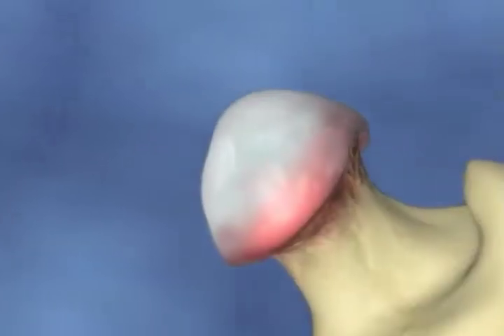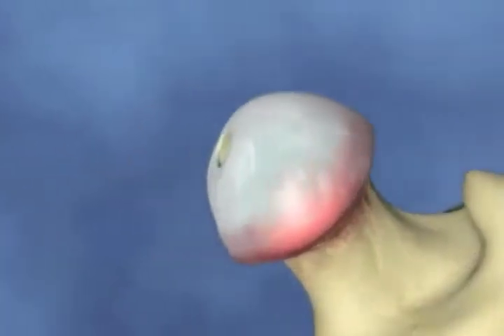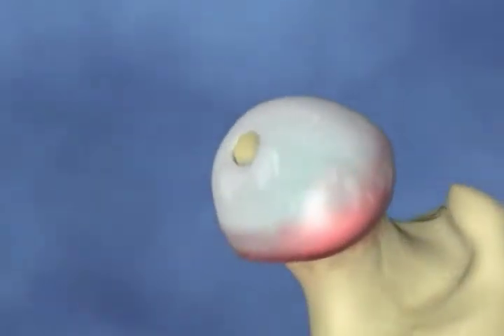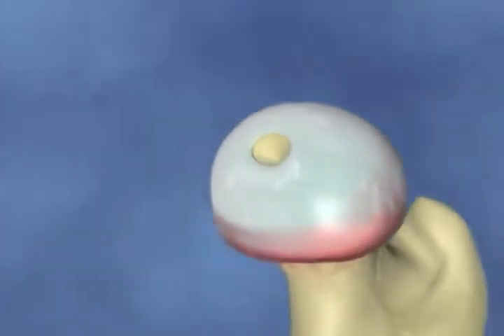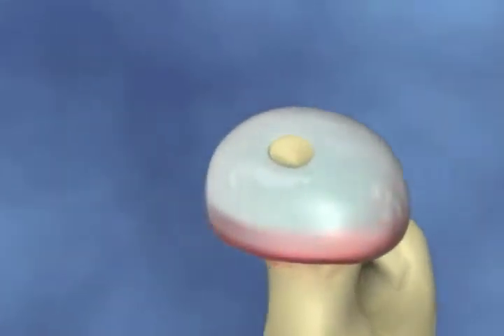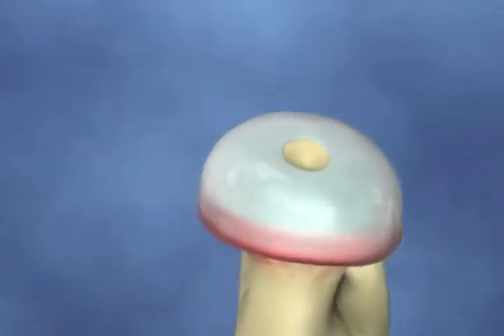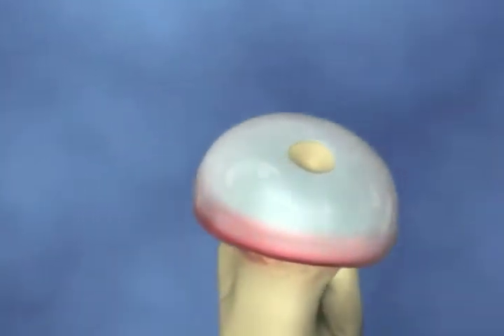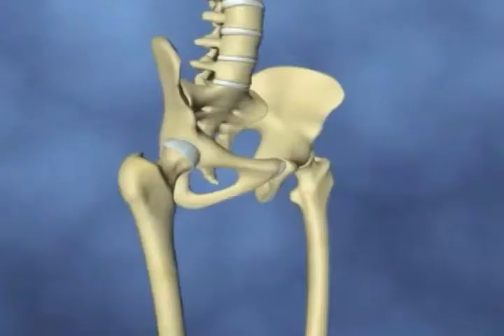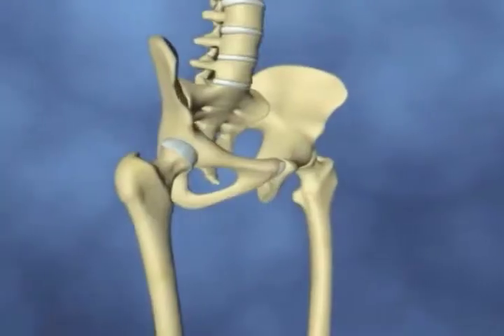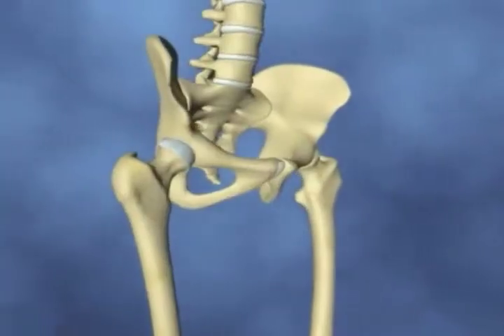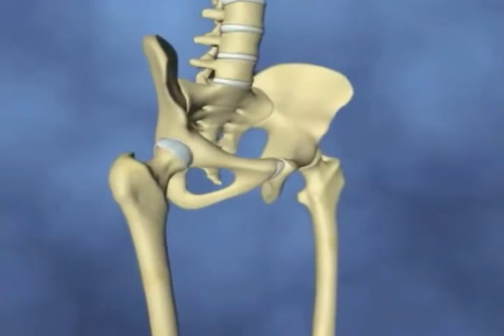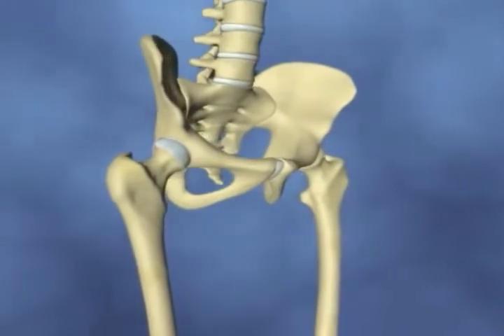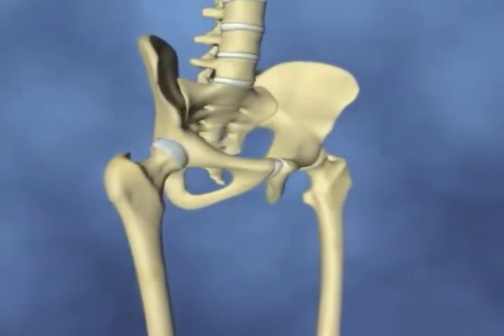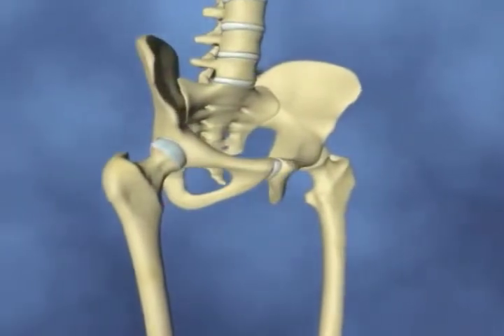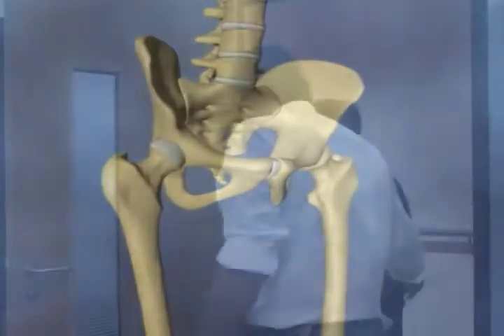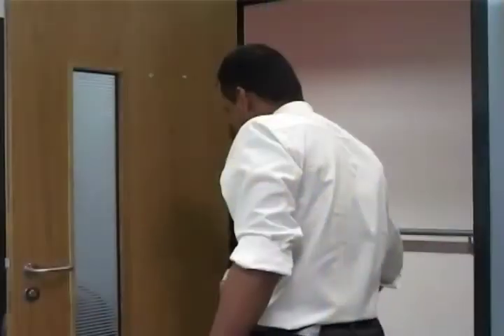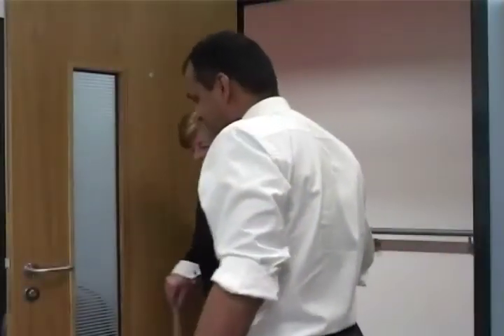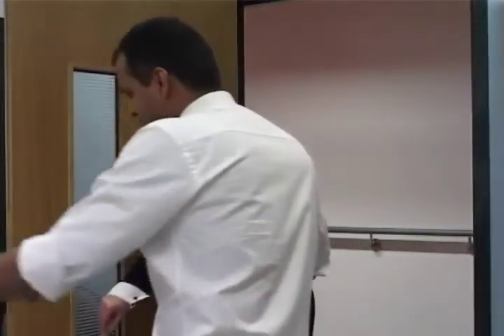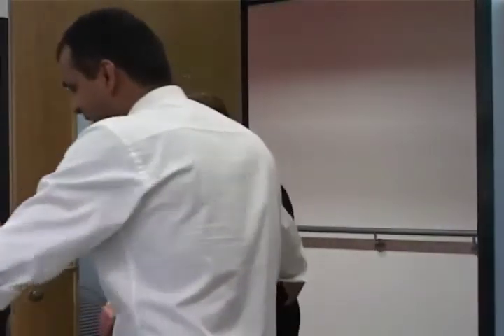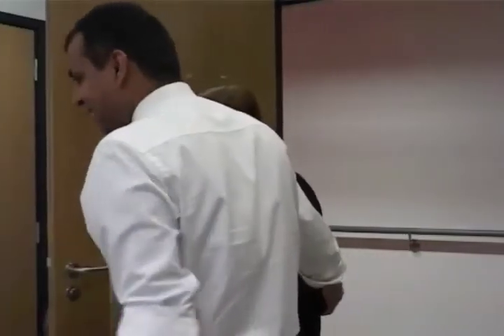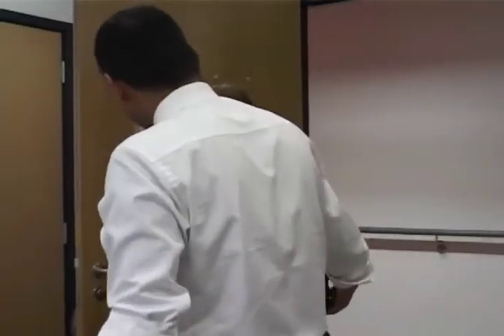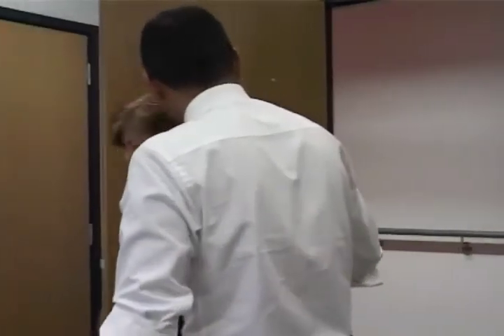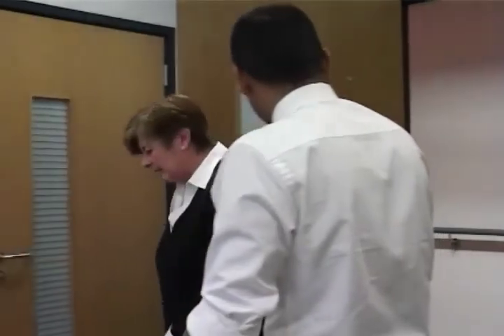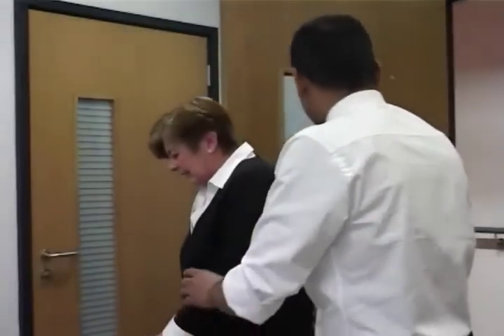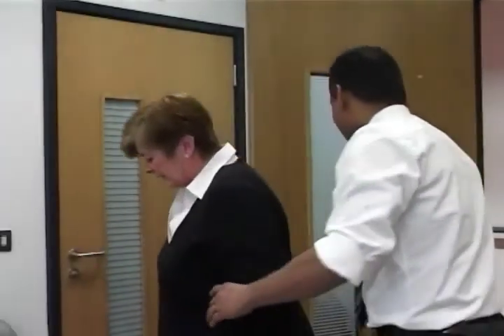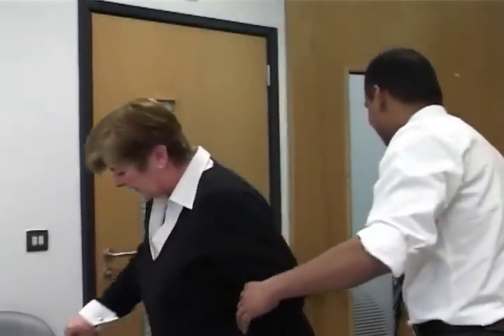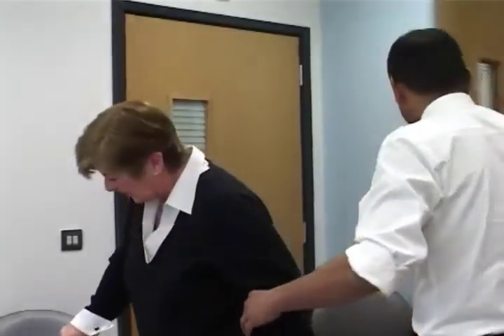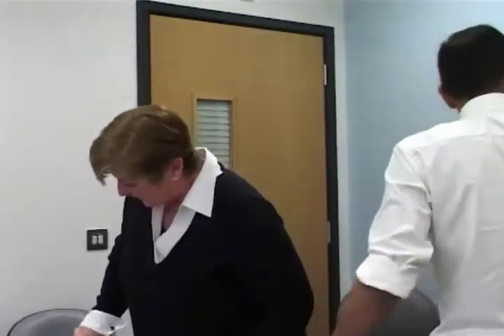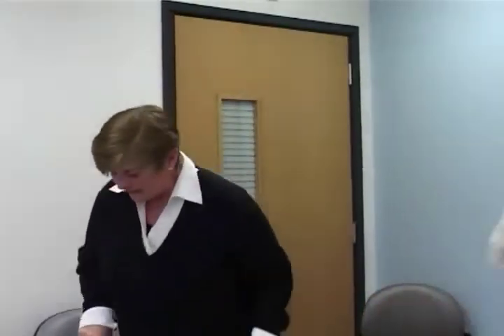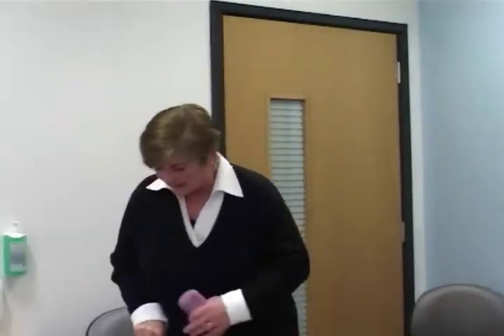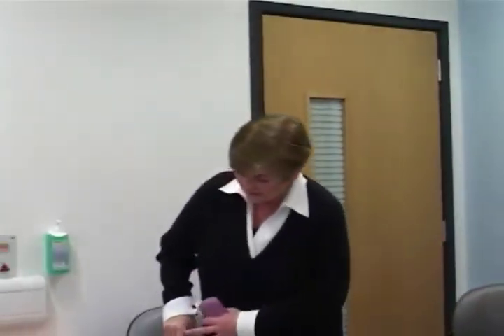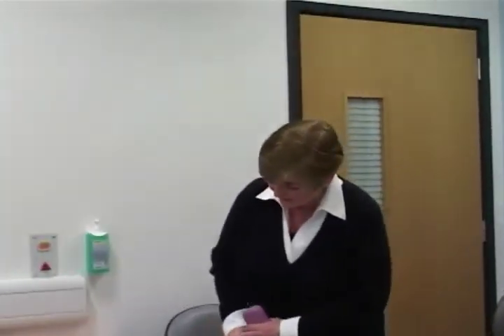It may also be necessary to replace the hip joint because of a fracture or break at the top of your thigh bone. All these conditions can cause pain, deformity, limited movement and limited function of your hip joint.